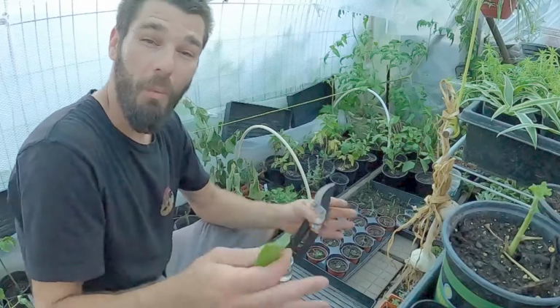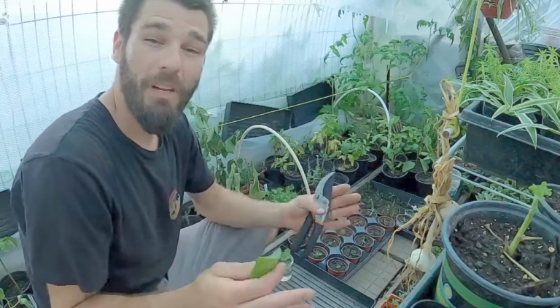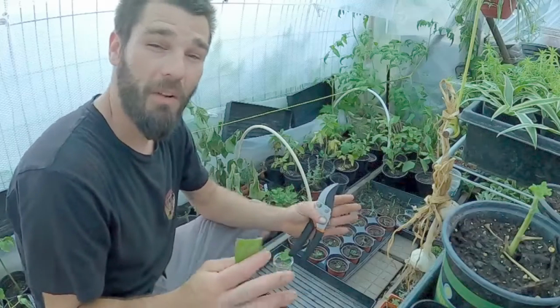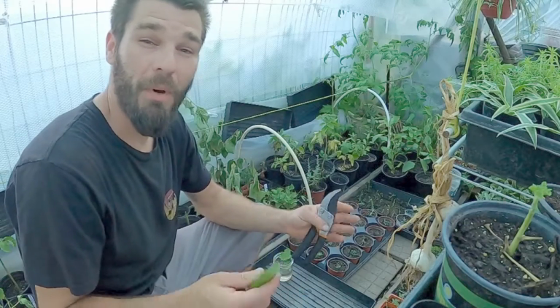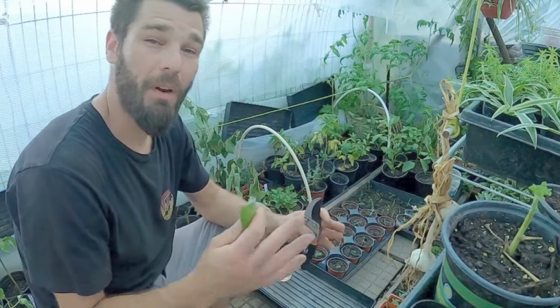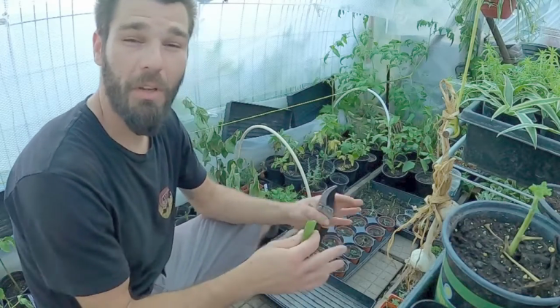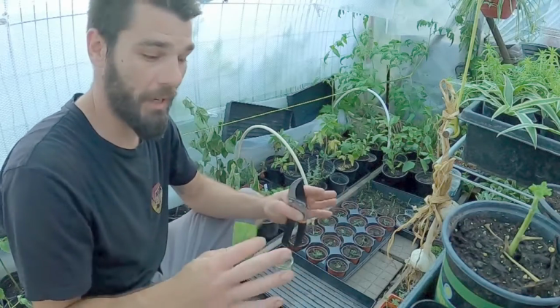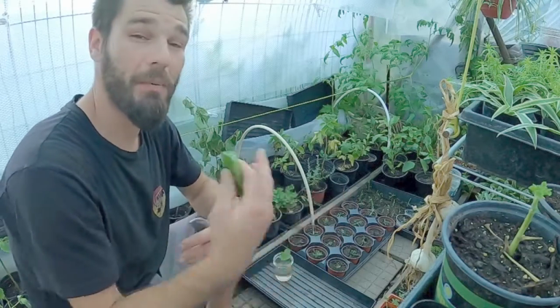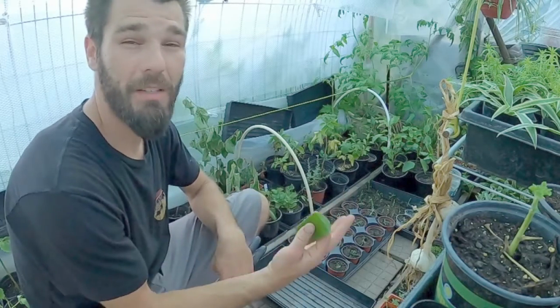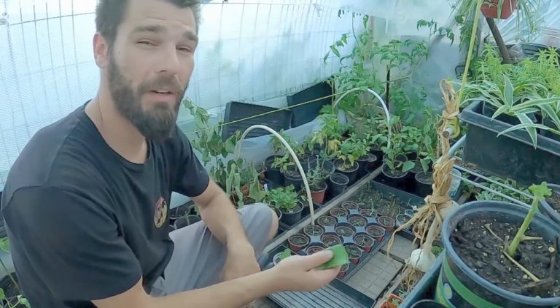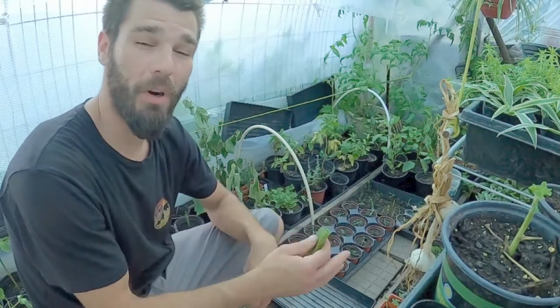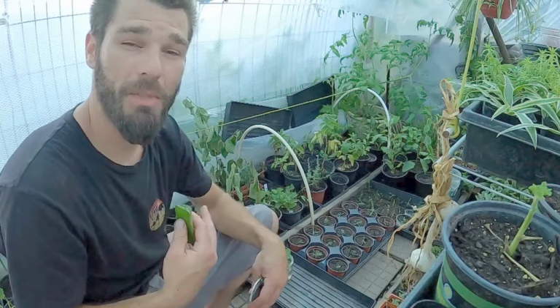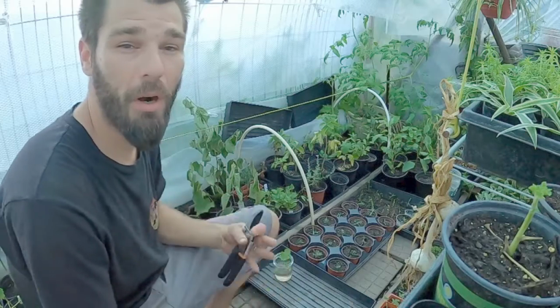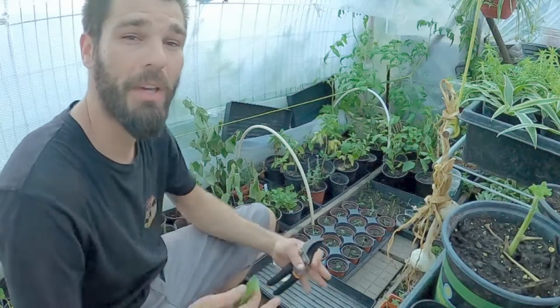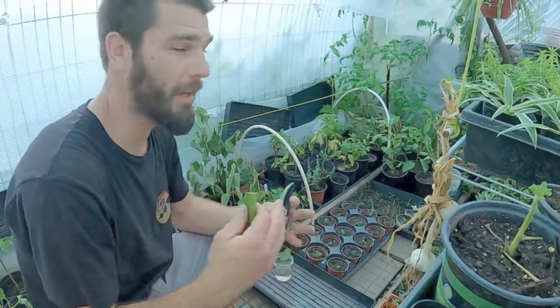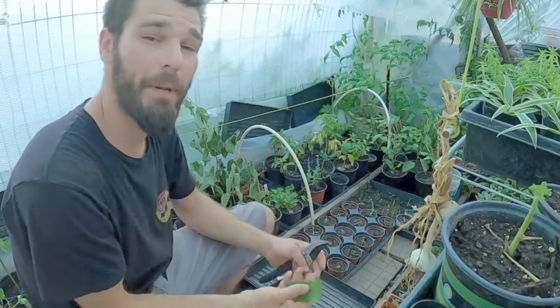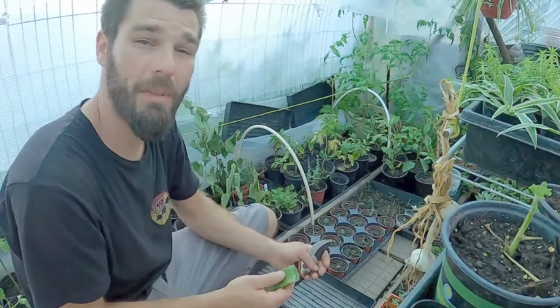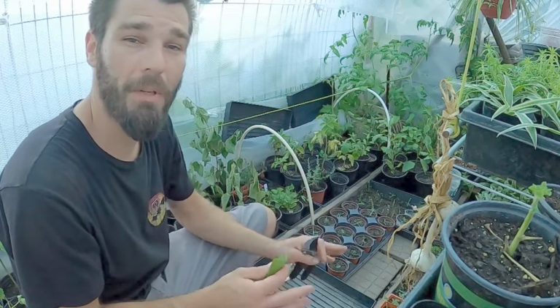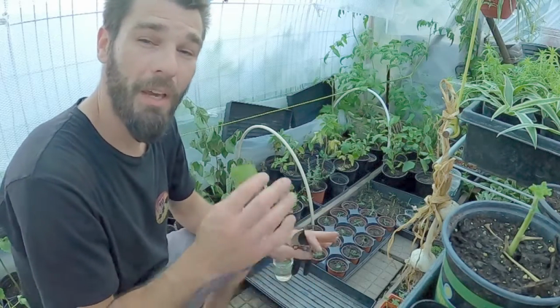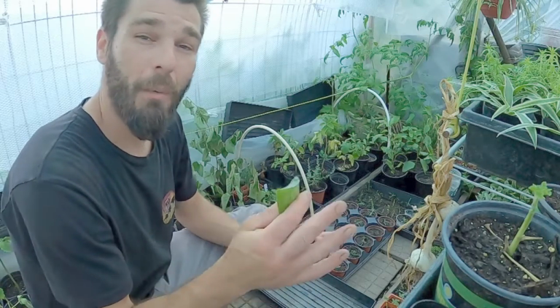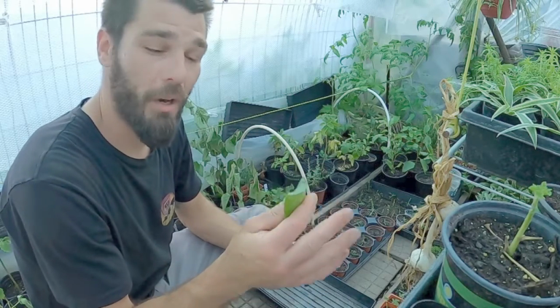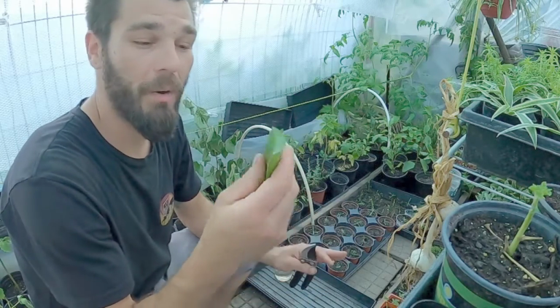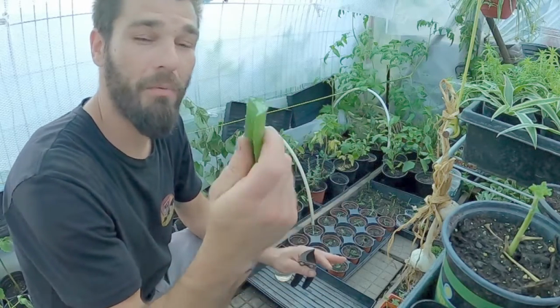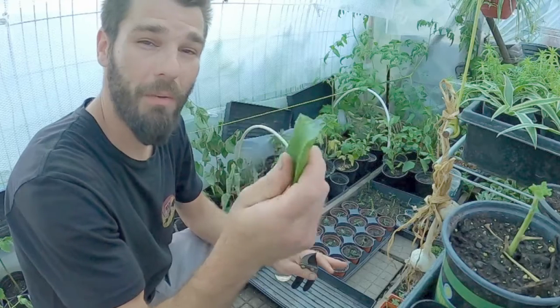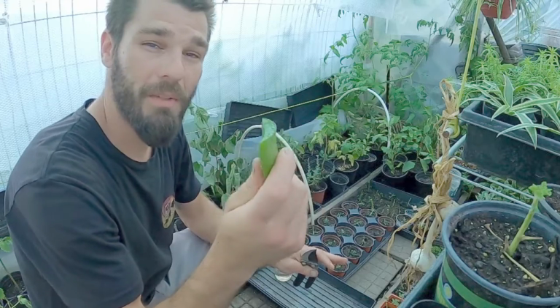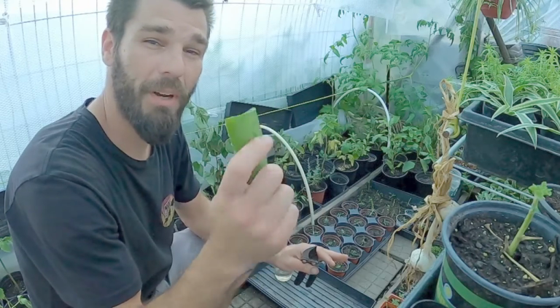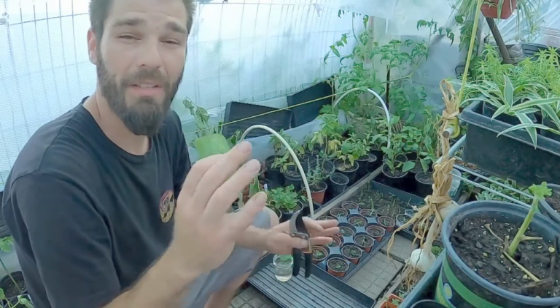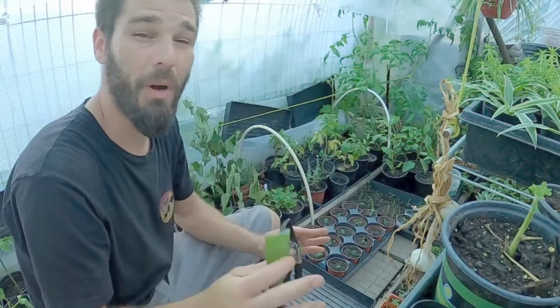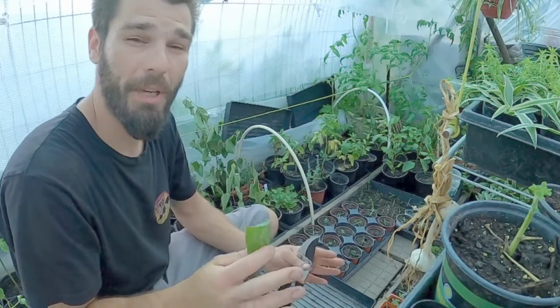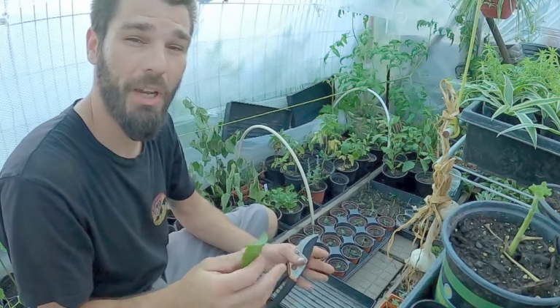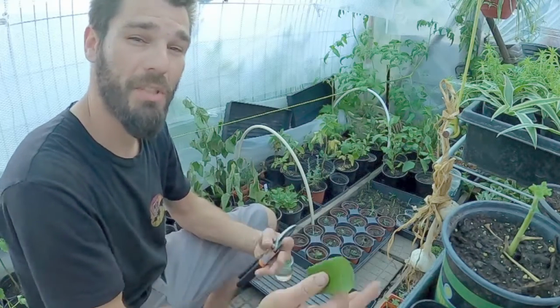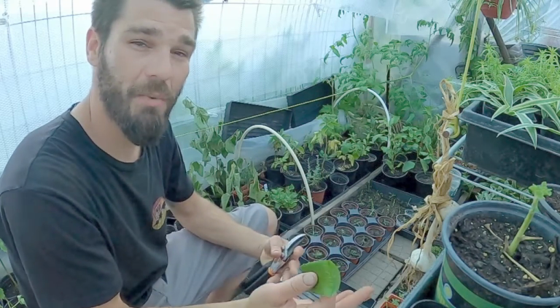Welcome back to the channel everyone. We are out in the little greenhouse and I was taking some cuttings for ourselves and for our market, propagating some things up today. I wanted to talk about how vital this aloe vera is to our propagation and our success rate.